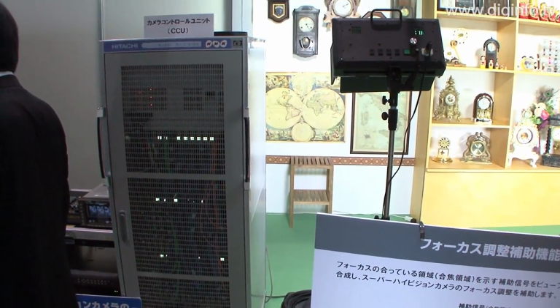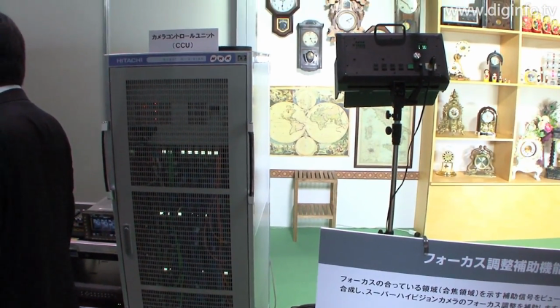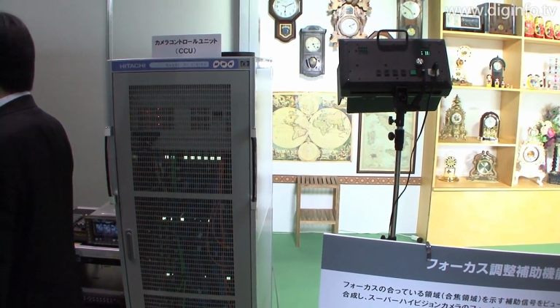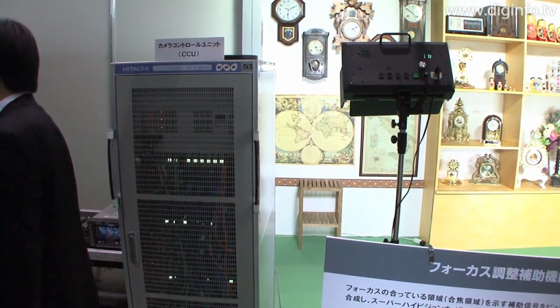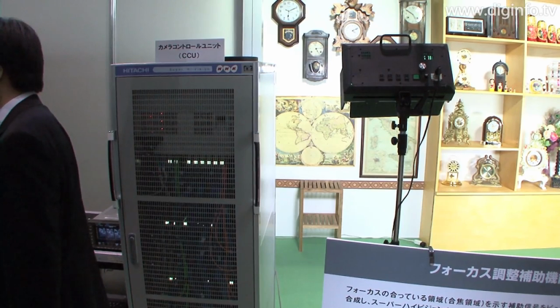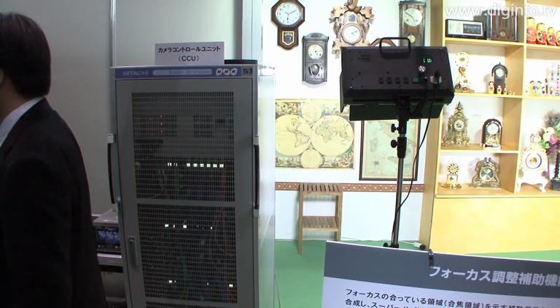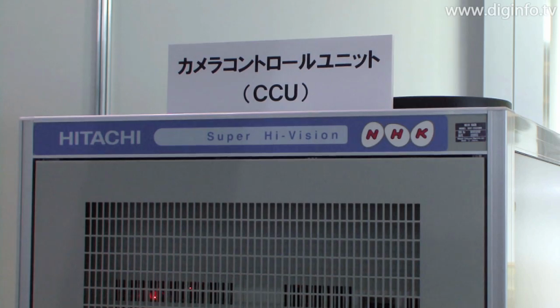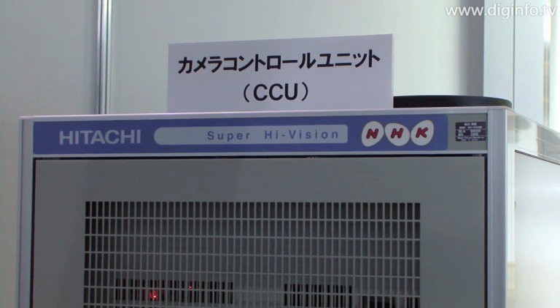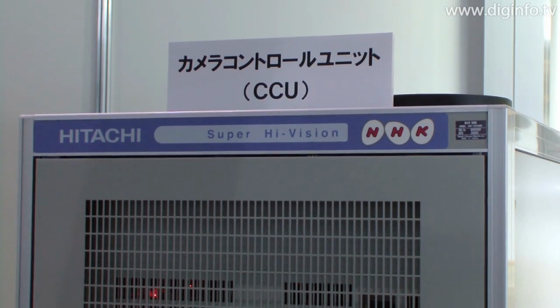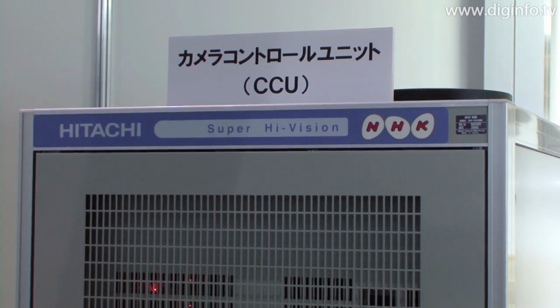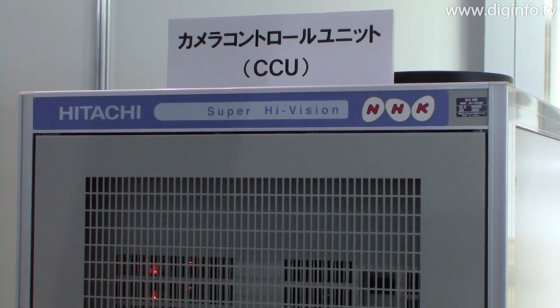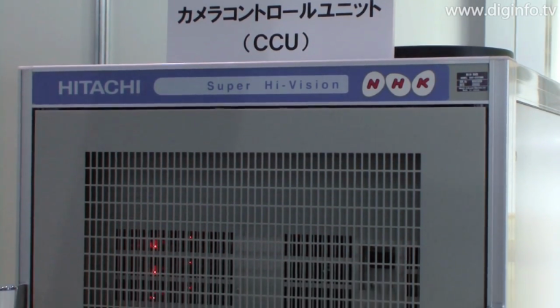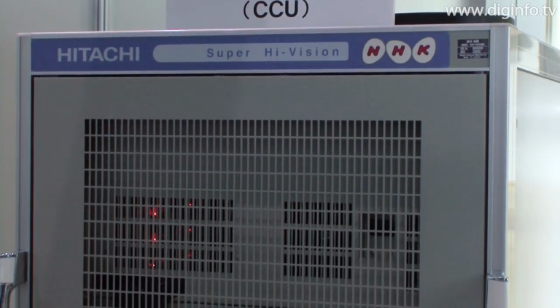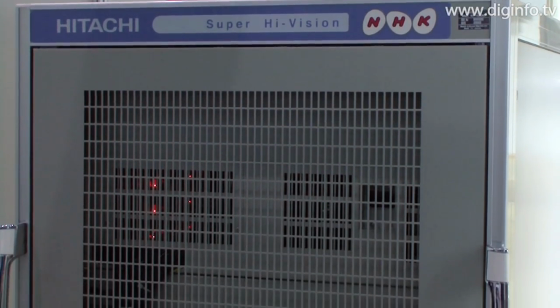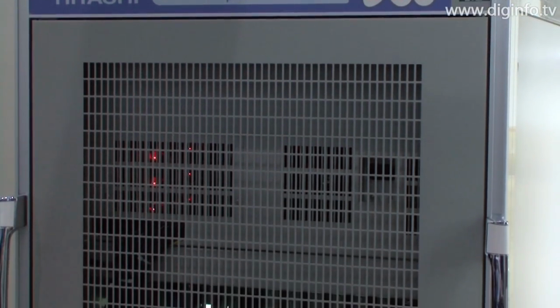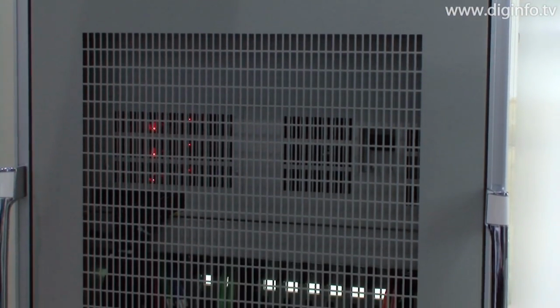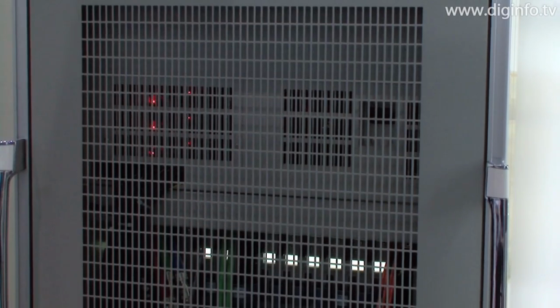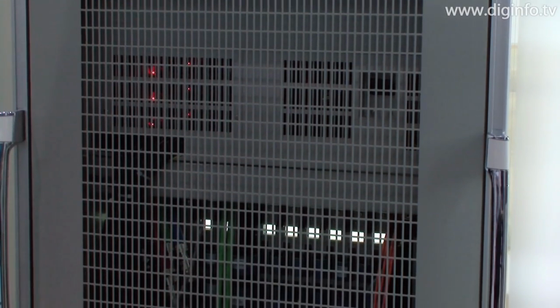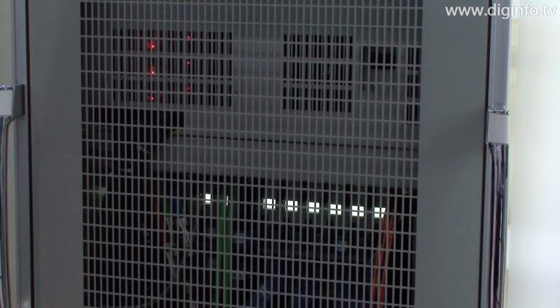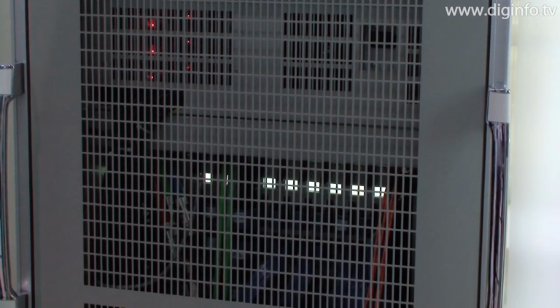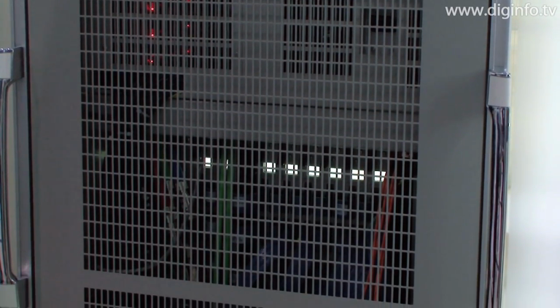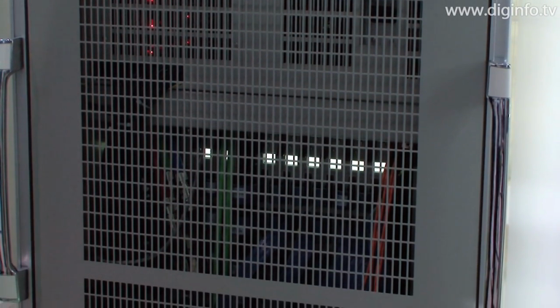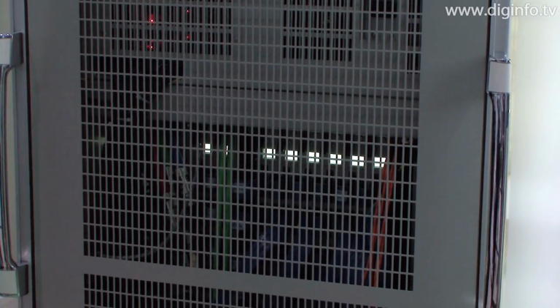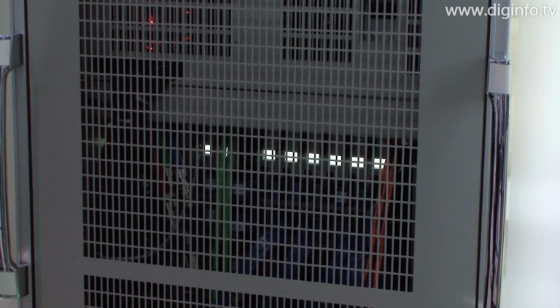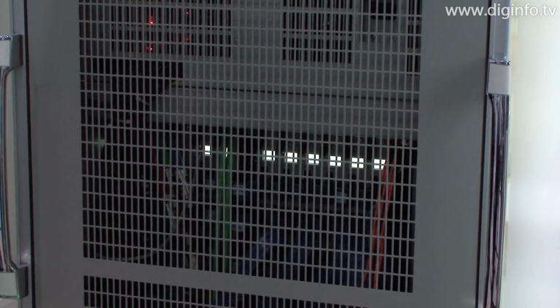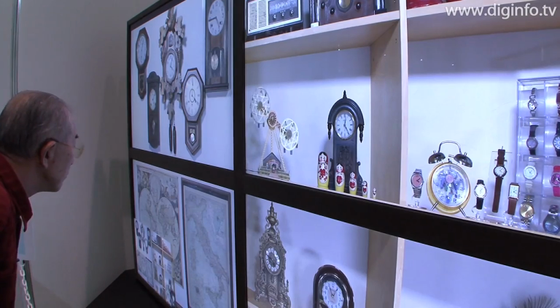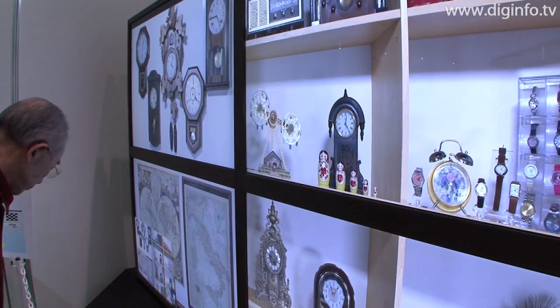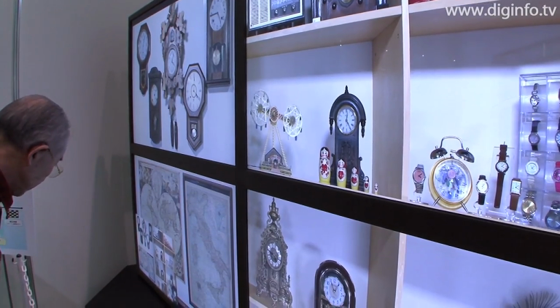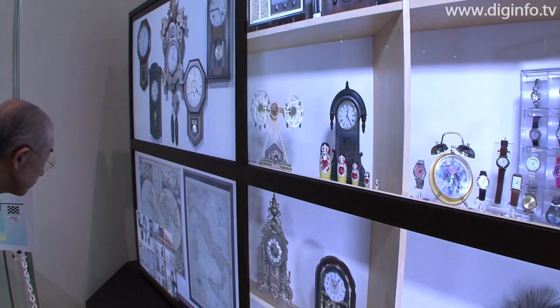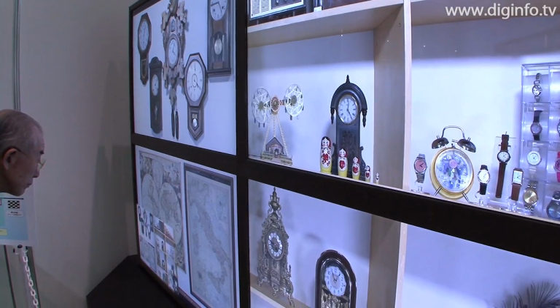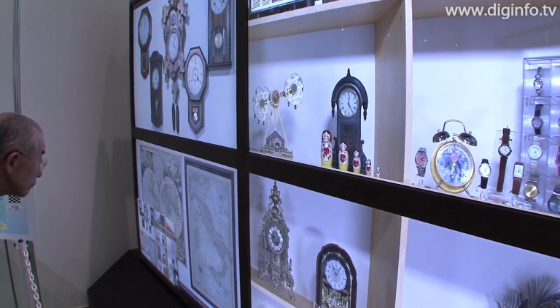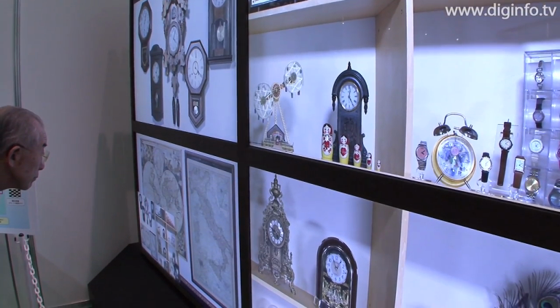The camera control unit receives the signal from the camera and processes it to remove lateral chromatic aberration, which occurs when different wavelengths of light have different focal lengths. This allows the system to deliver a crisp, clear image at such a high resolution.